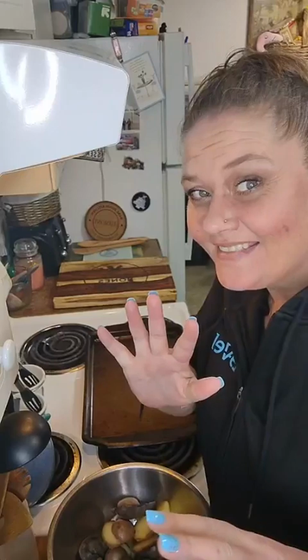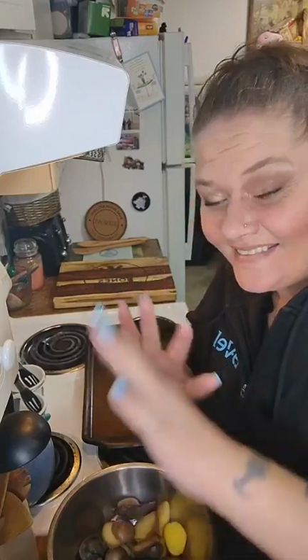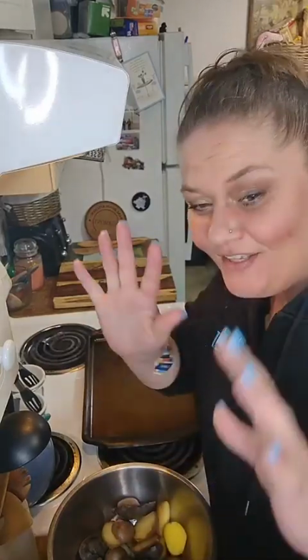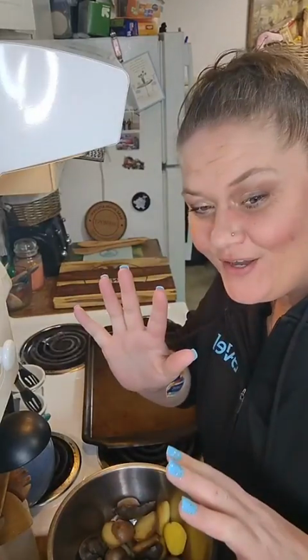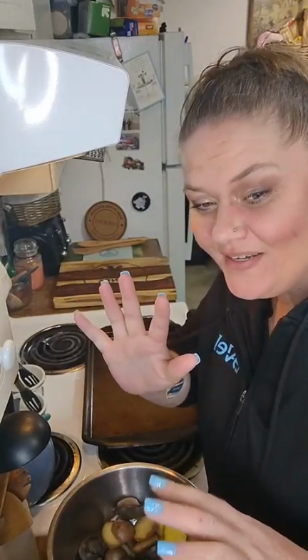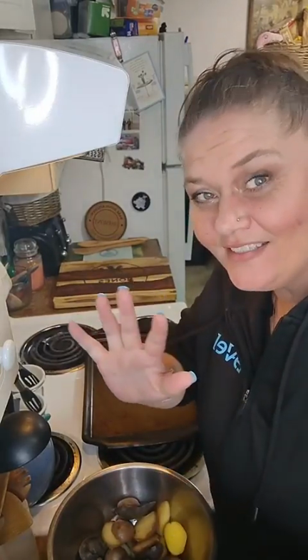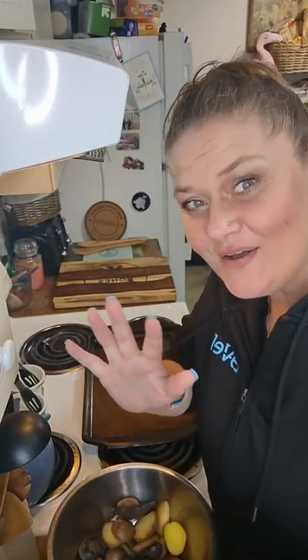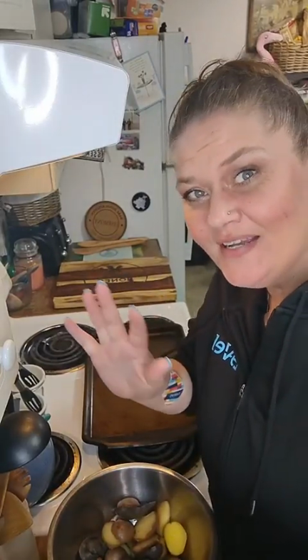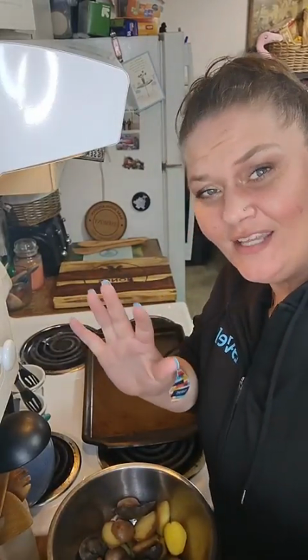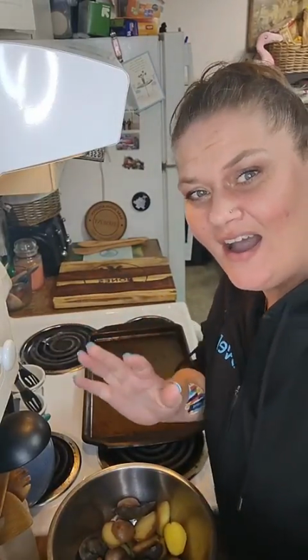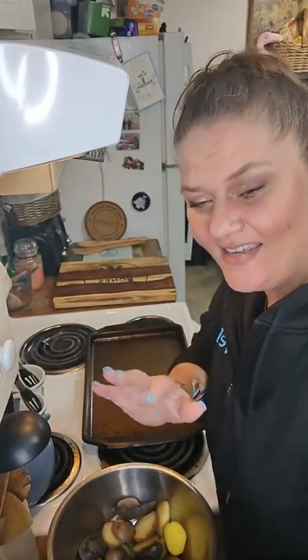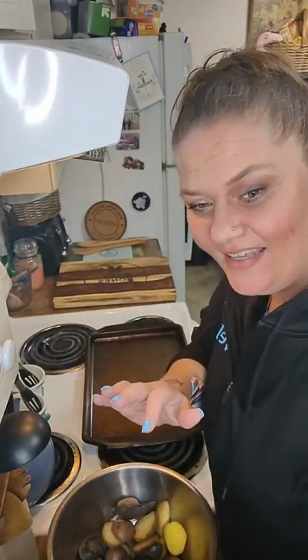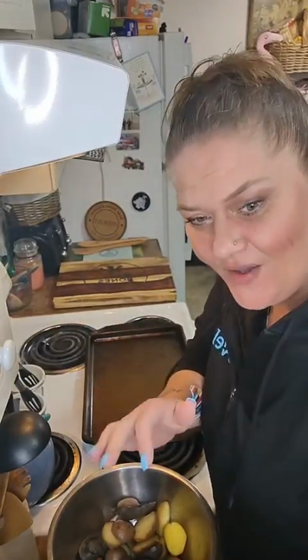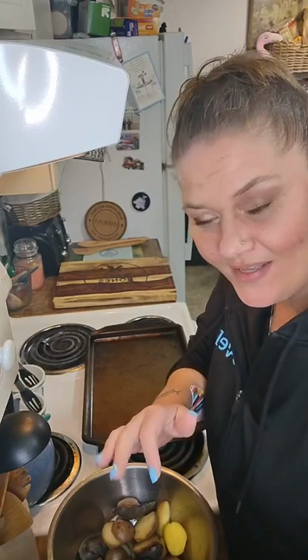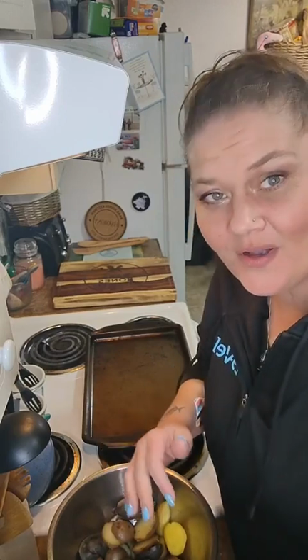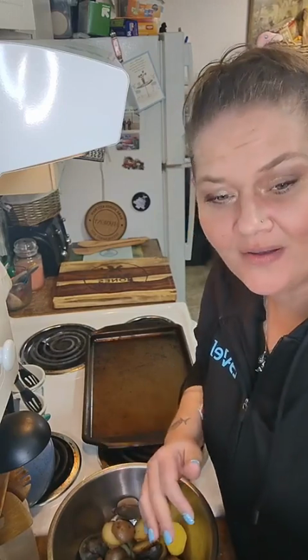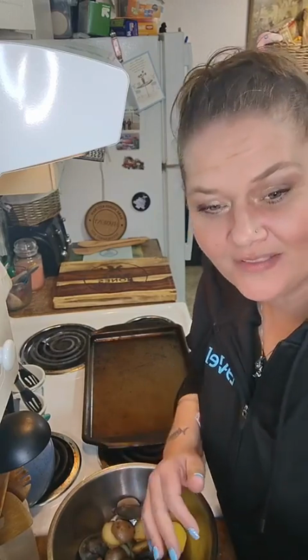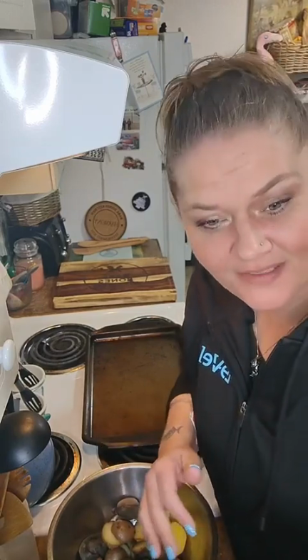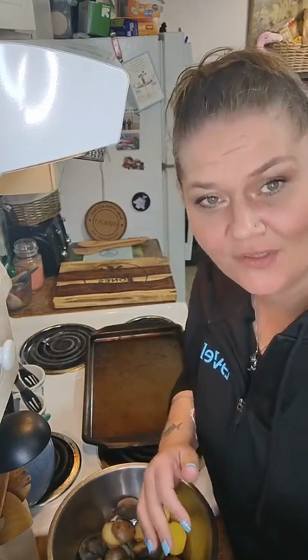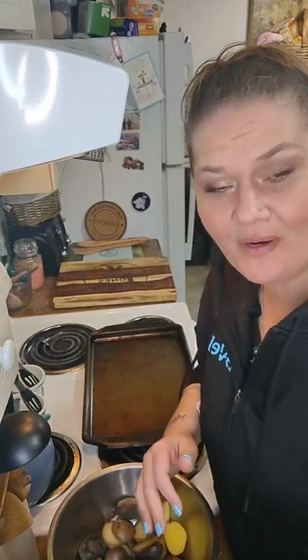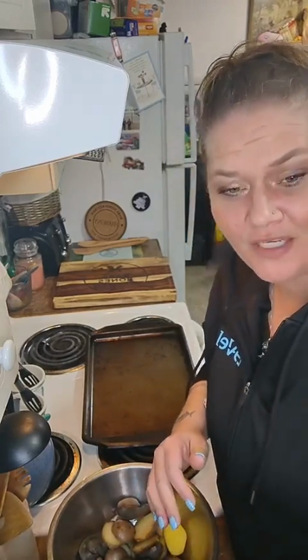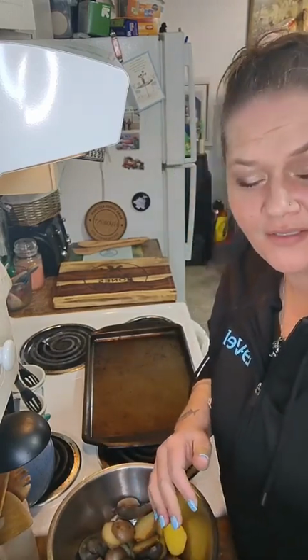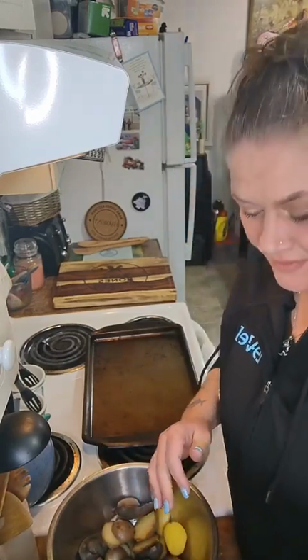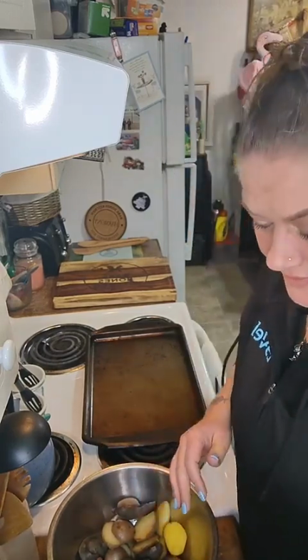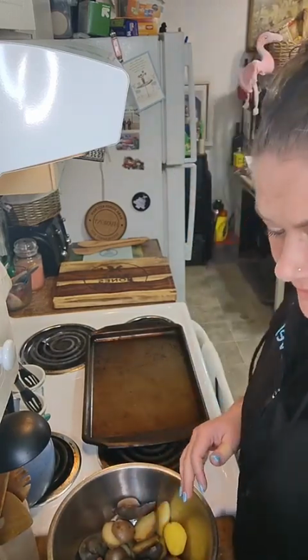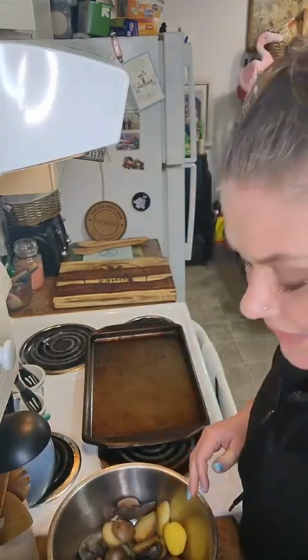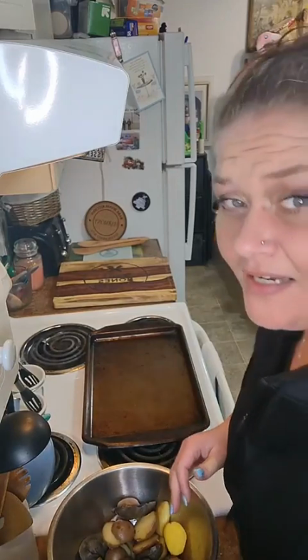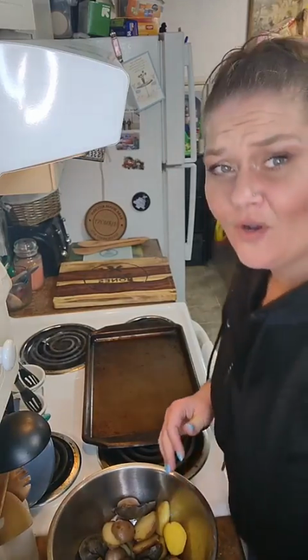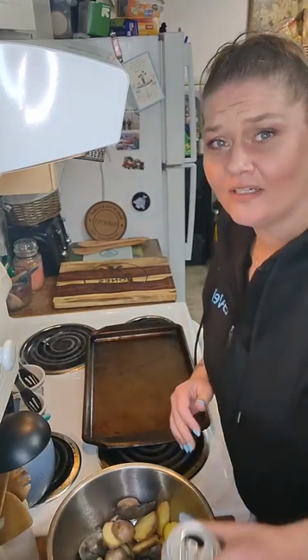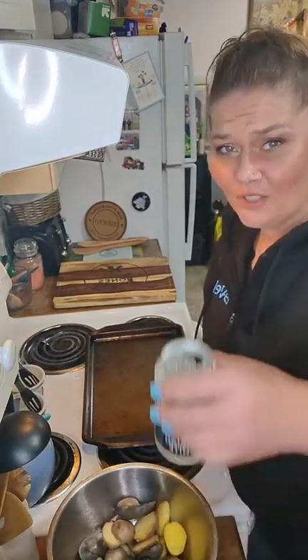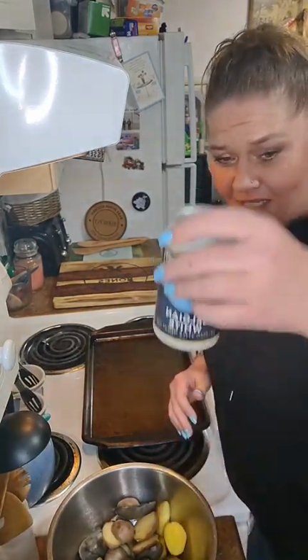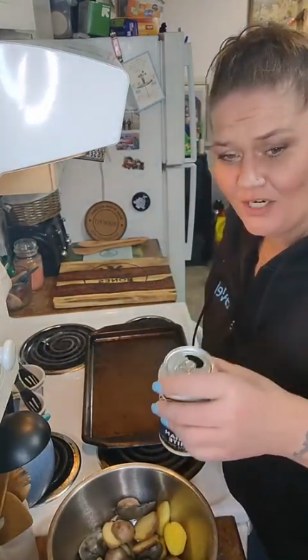Hello, welcome to Monday Morsels in Bare Bones Kitchen. I am your culinary coach, Harmony. Cheers!